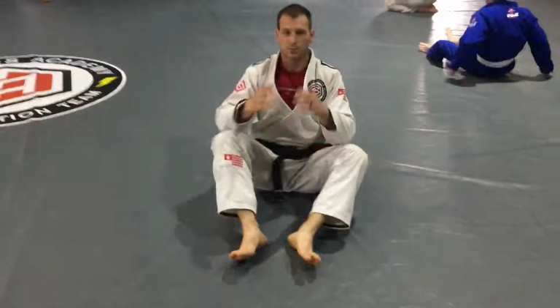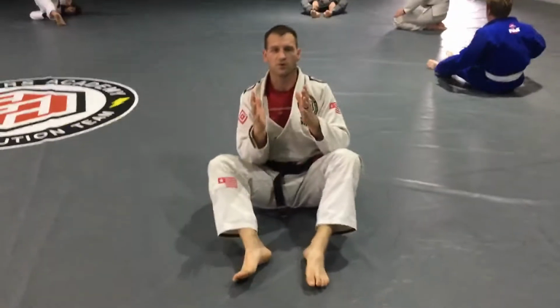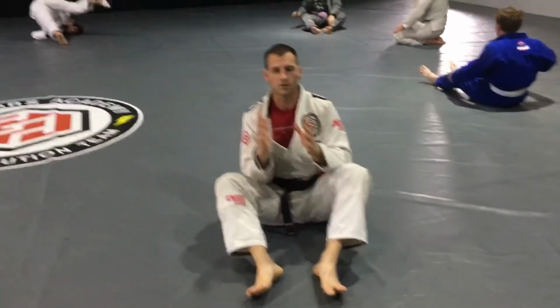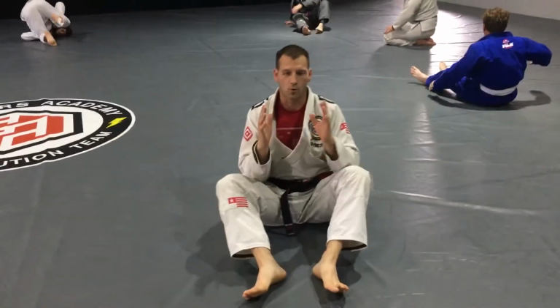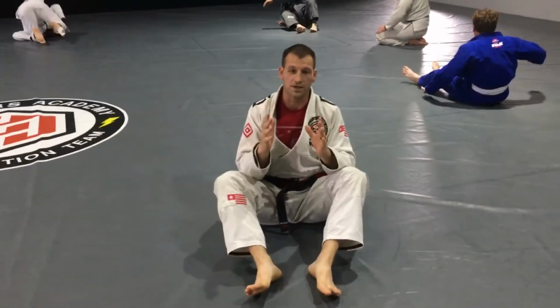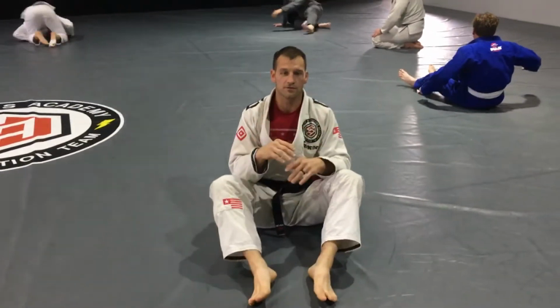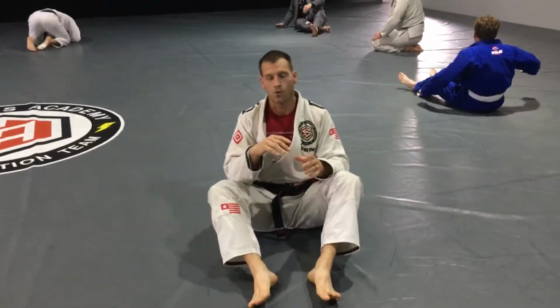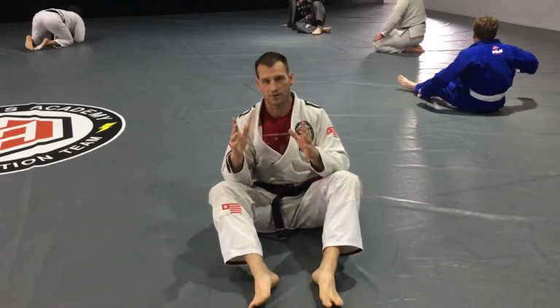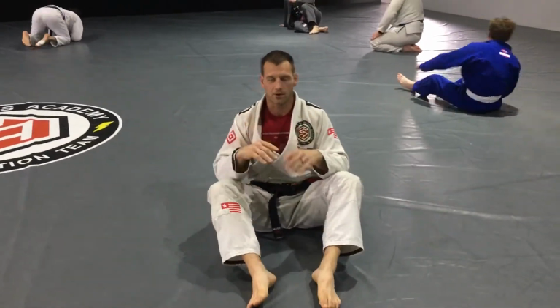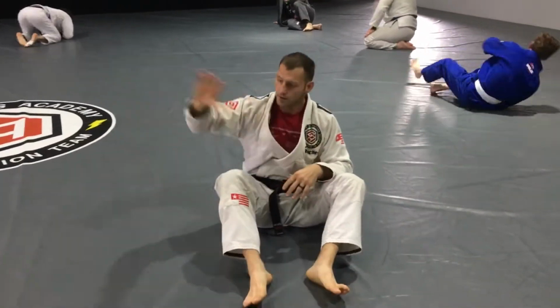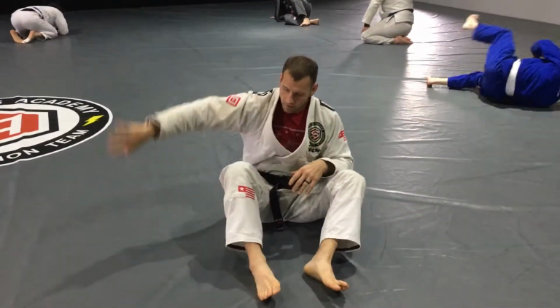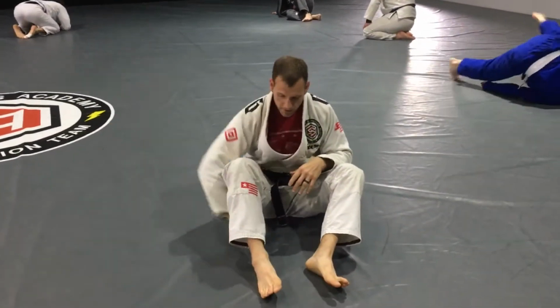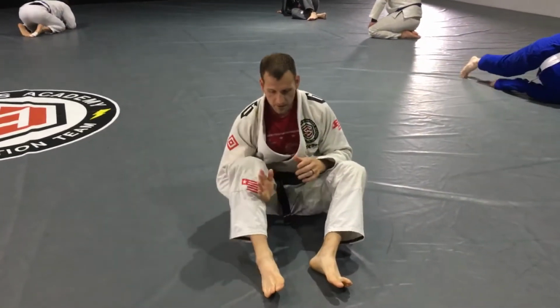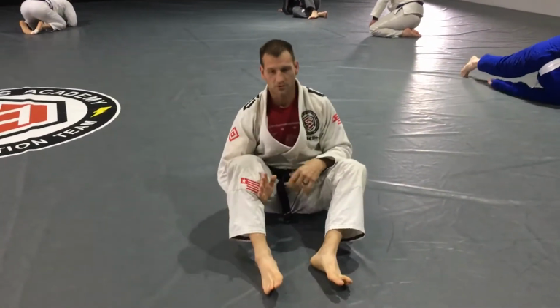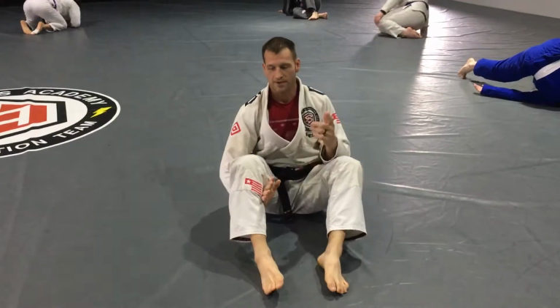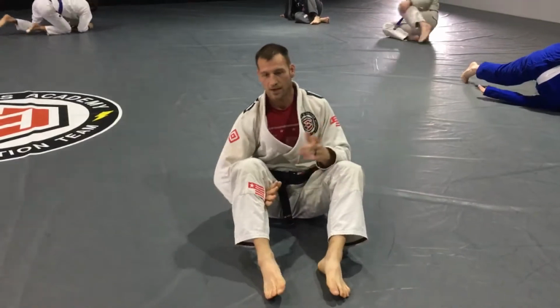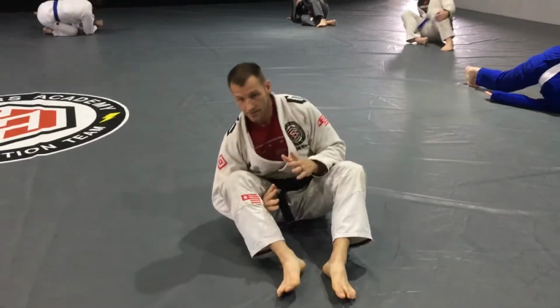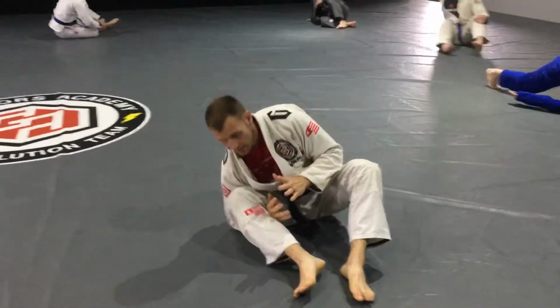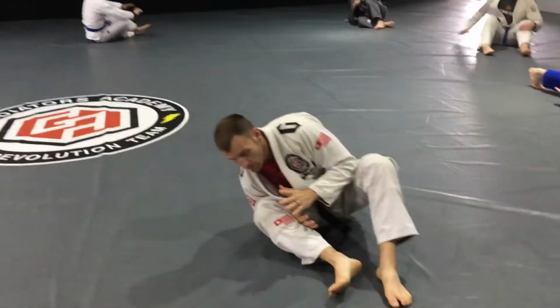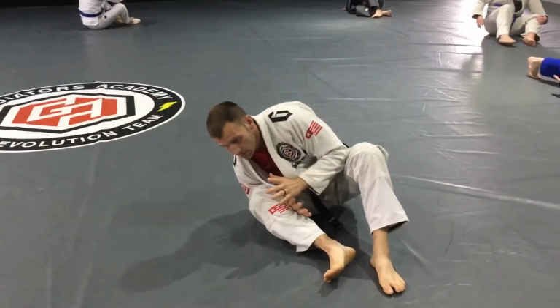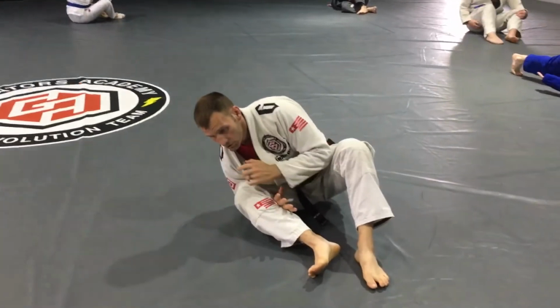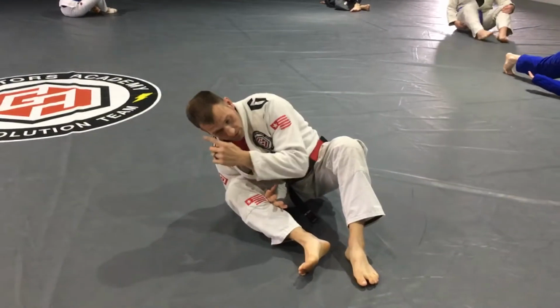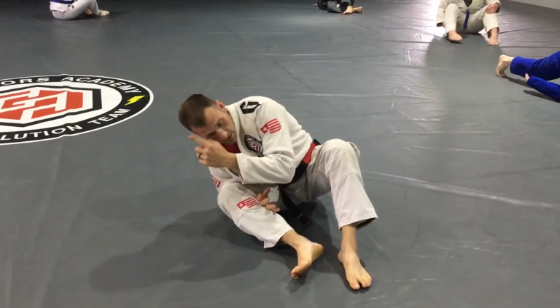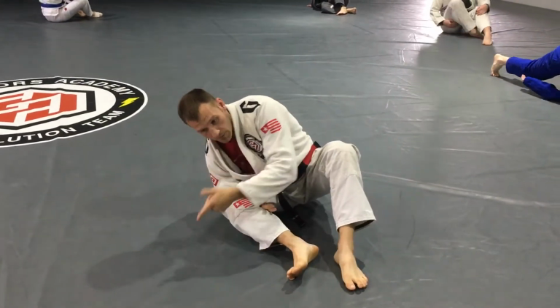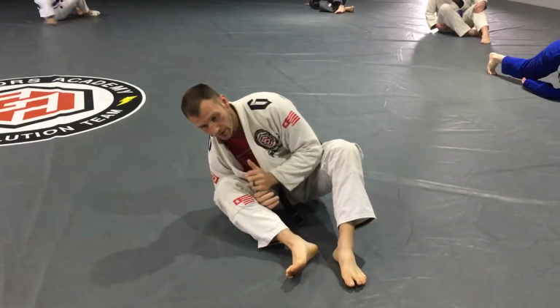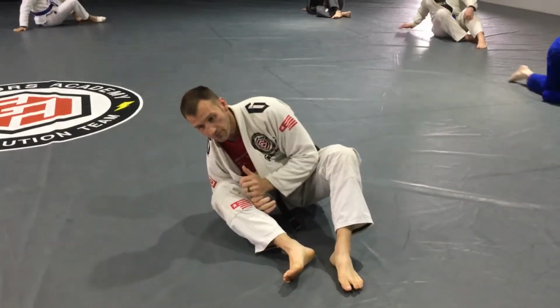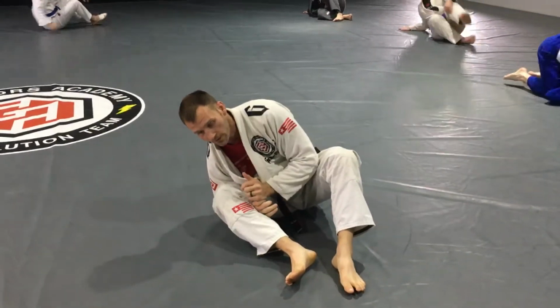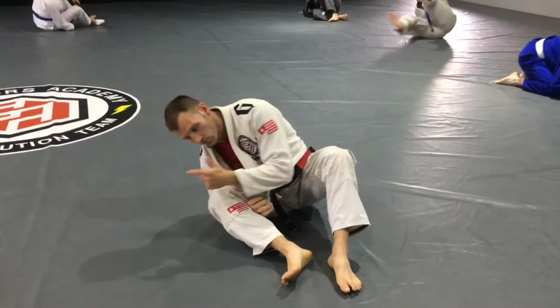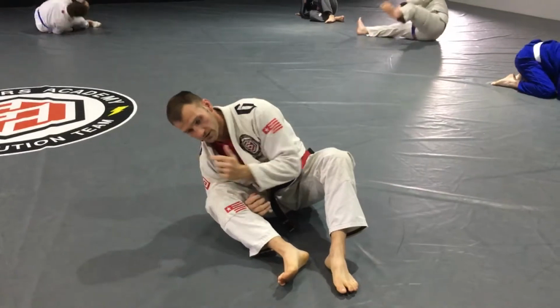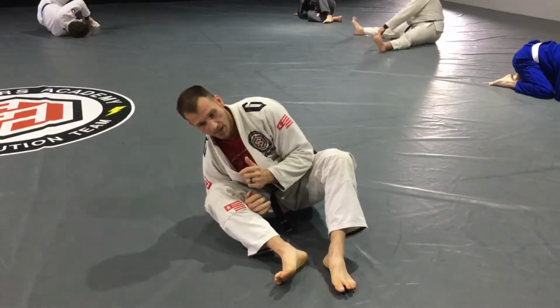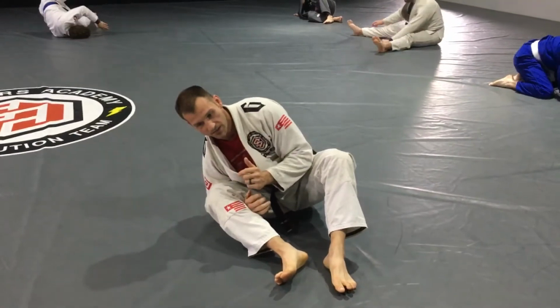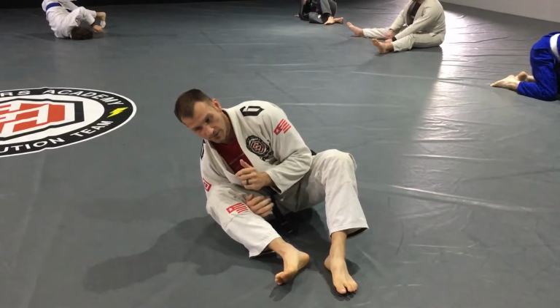Simple drill to work on the coordination for Butterfly Guard. Going to the right side: elbow, shoulder, ear. I'm rolling forward — I'm not rolling to the side when I sweep someone.